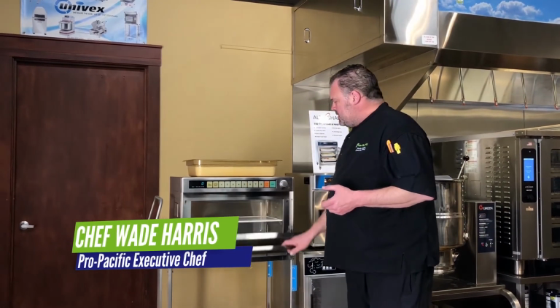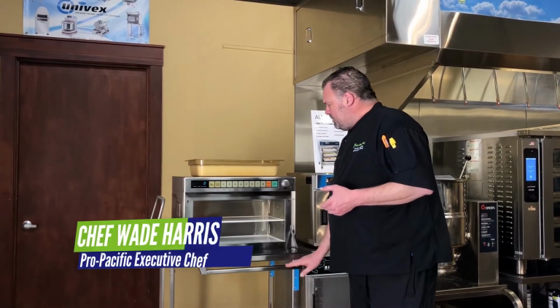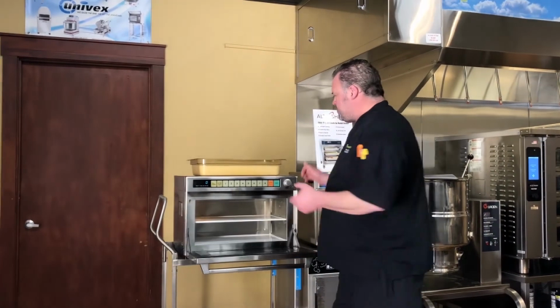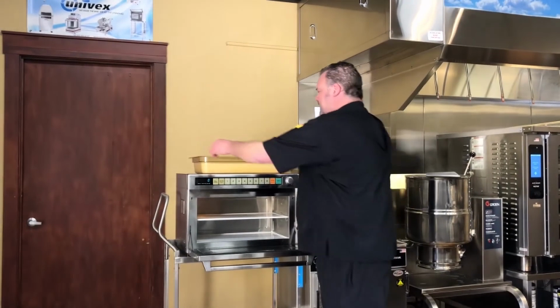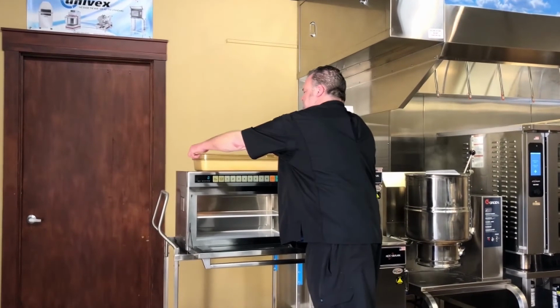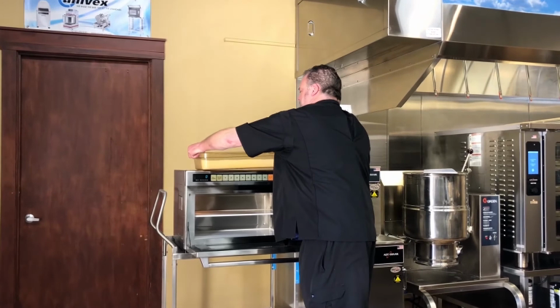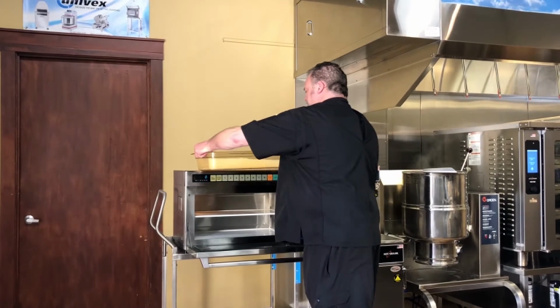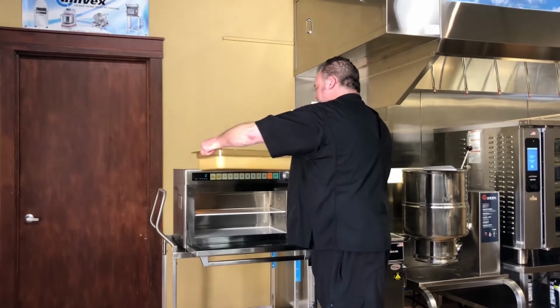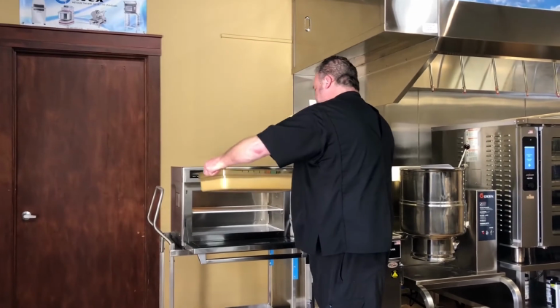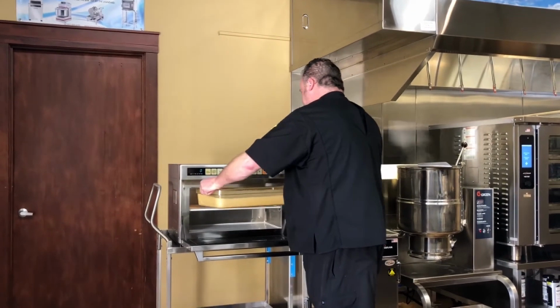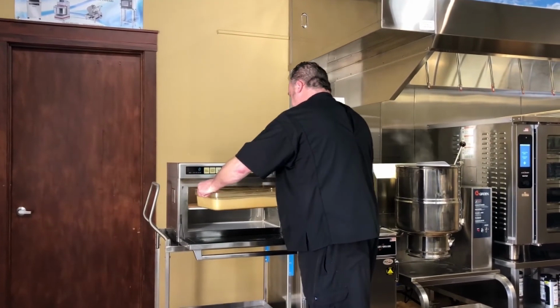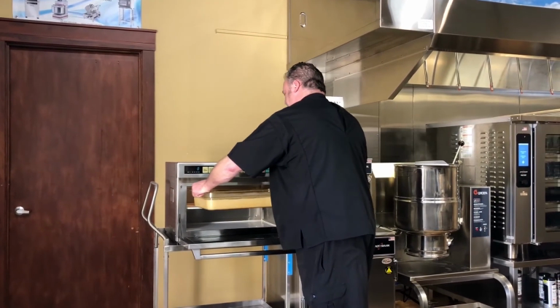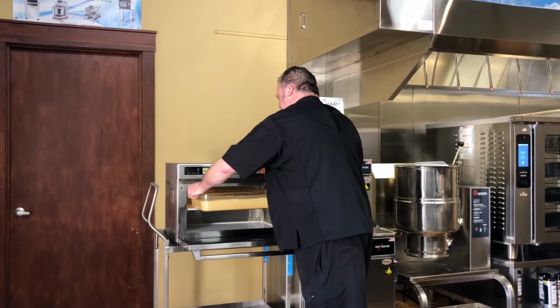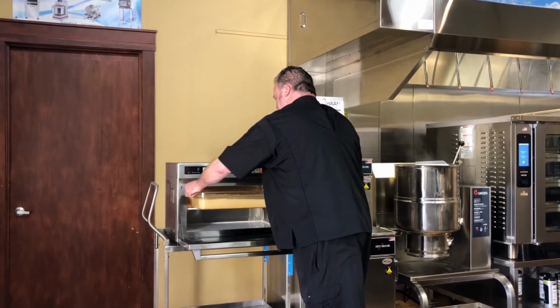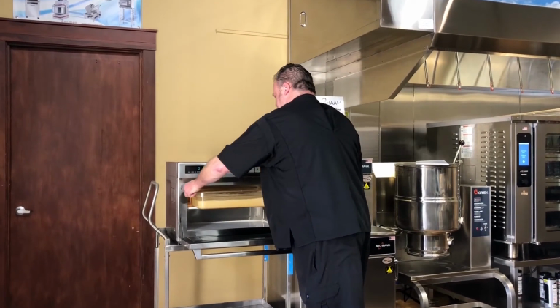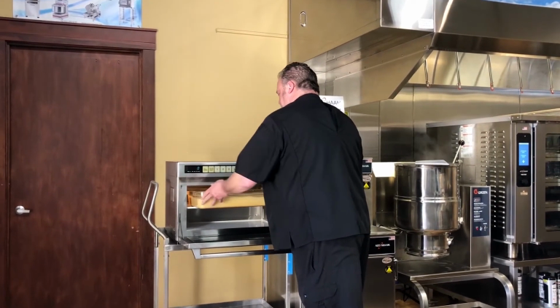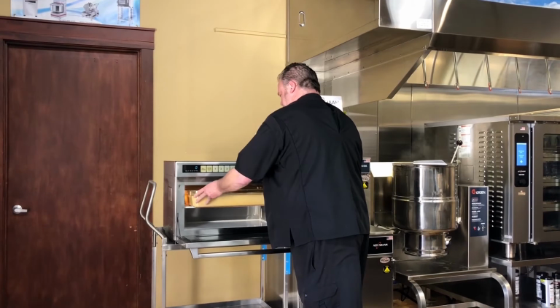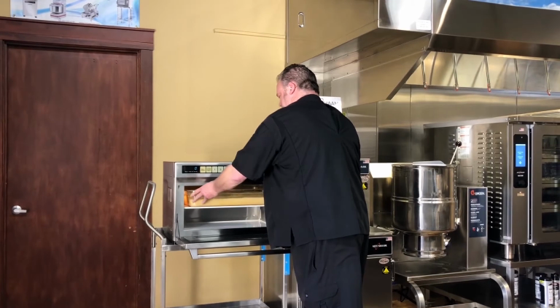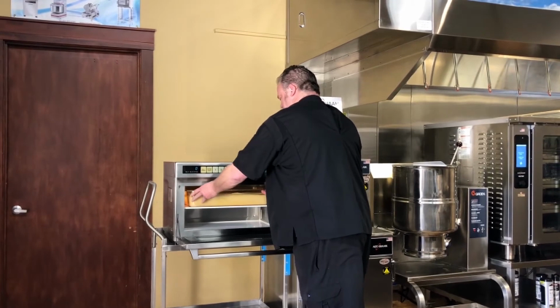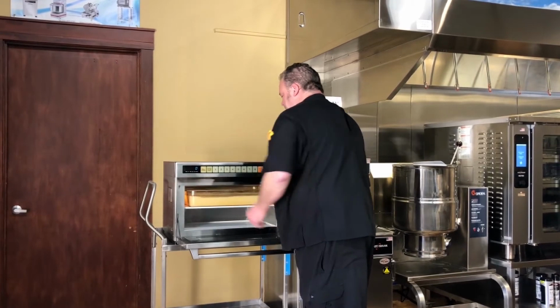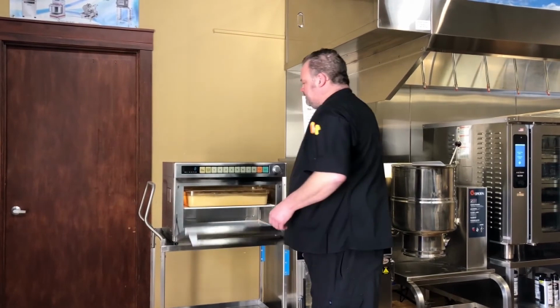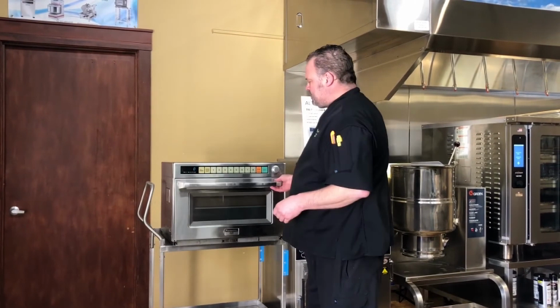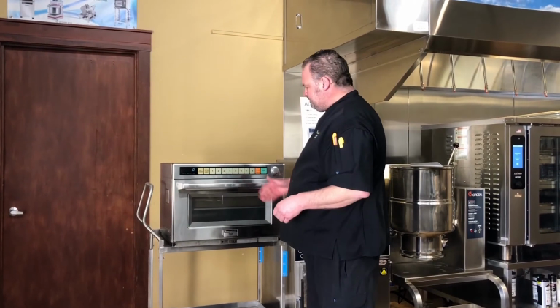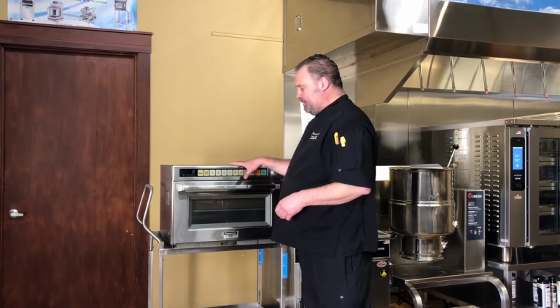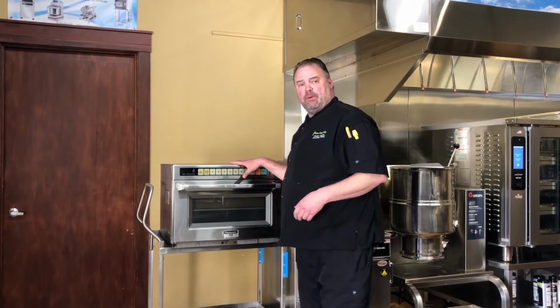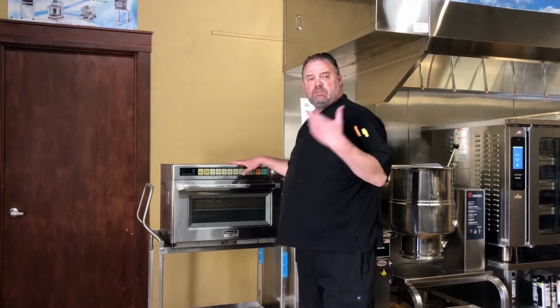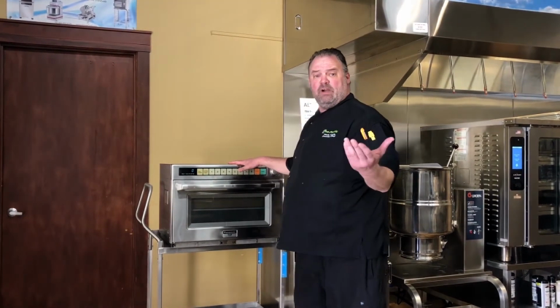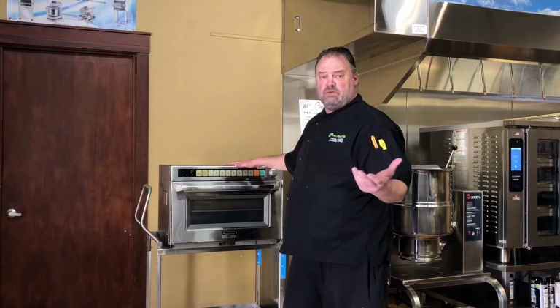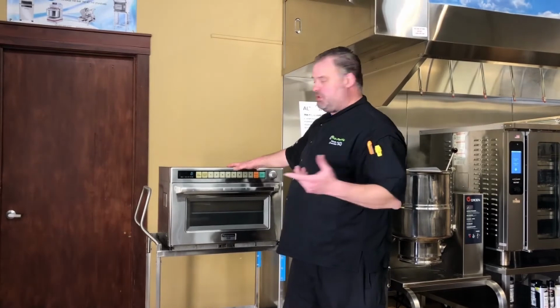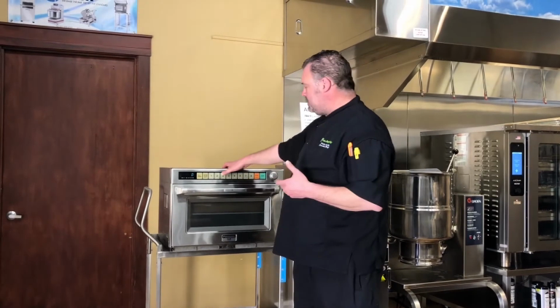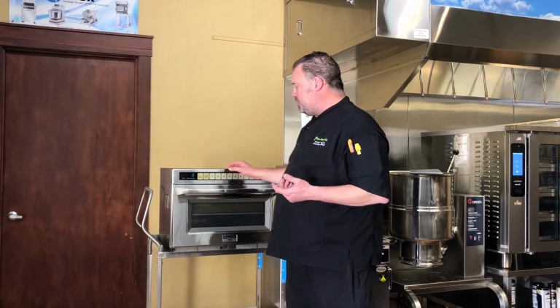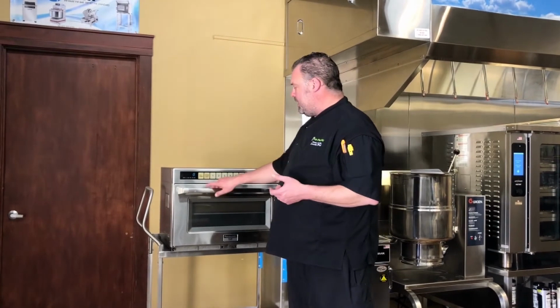One of the many features about this that I really like is I've got two shelves that I can double my capacity to prep and cook. It's also fully programmable, so whatever items you have, you can actually build your own programs.